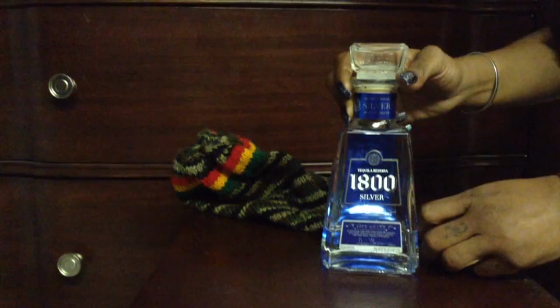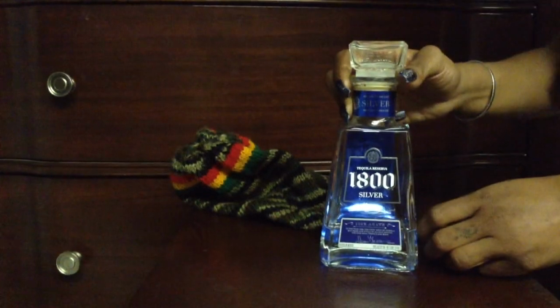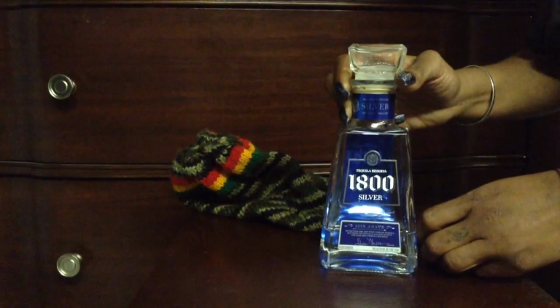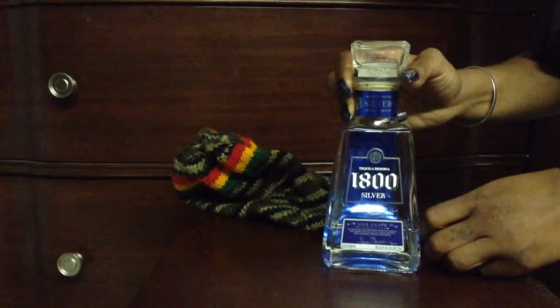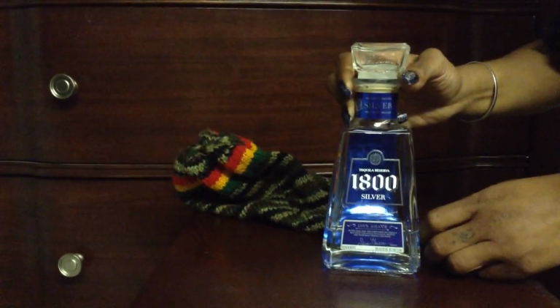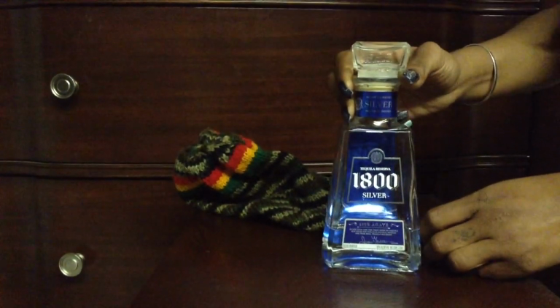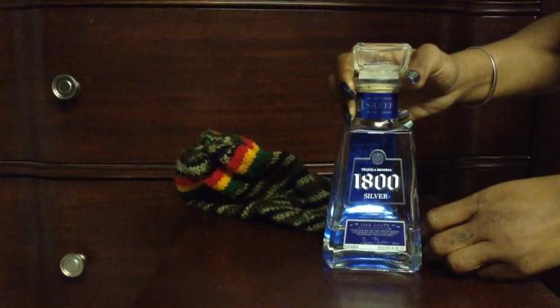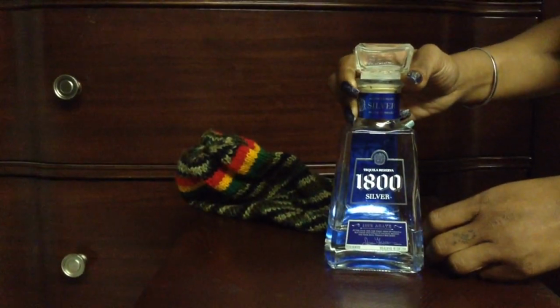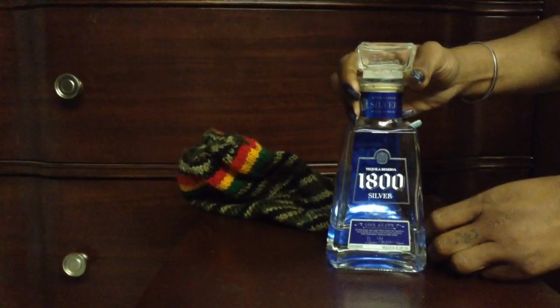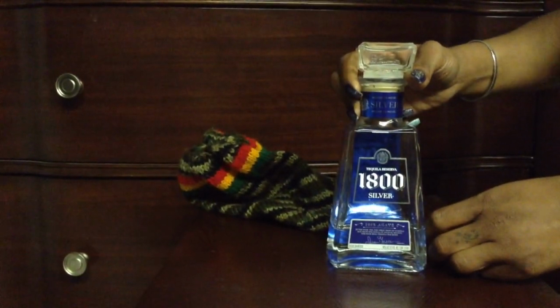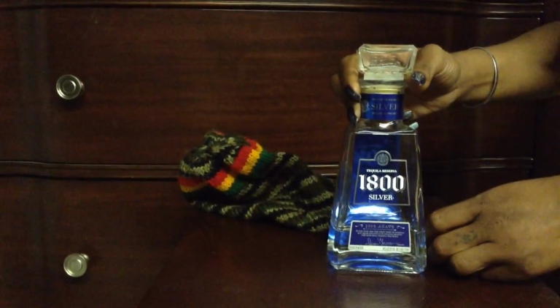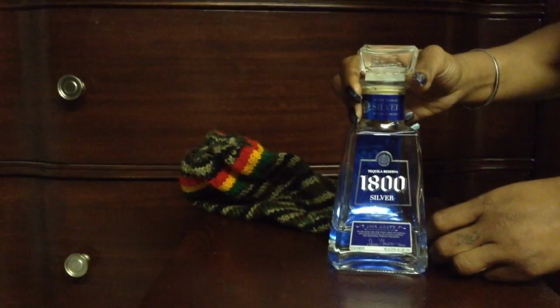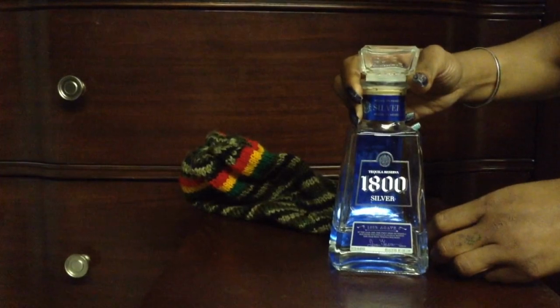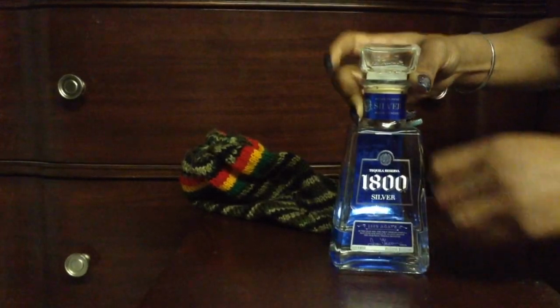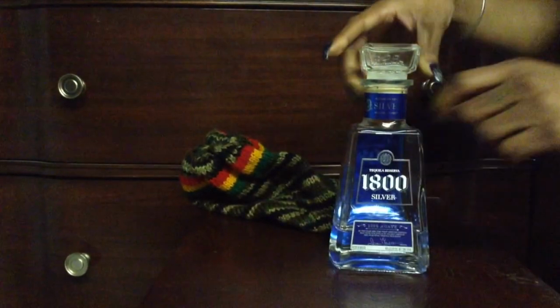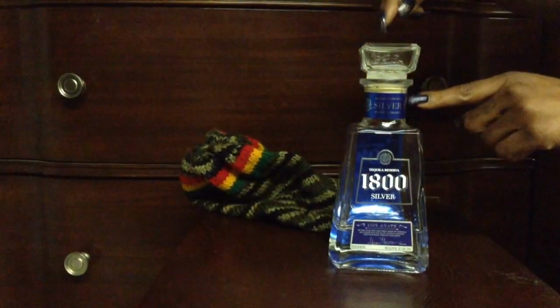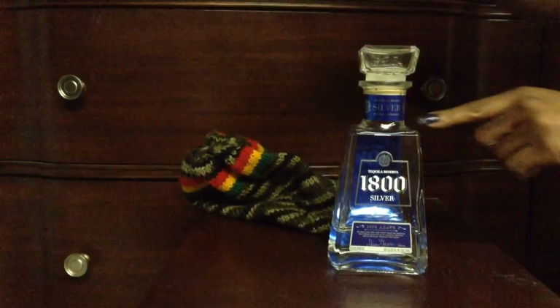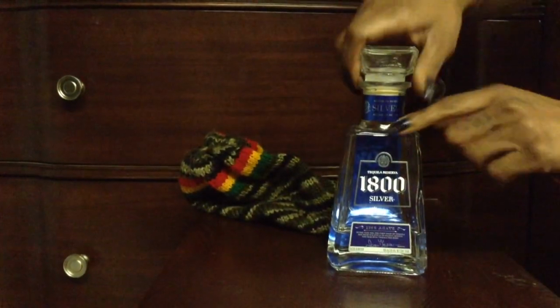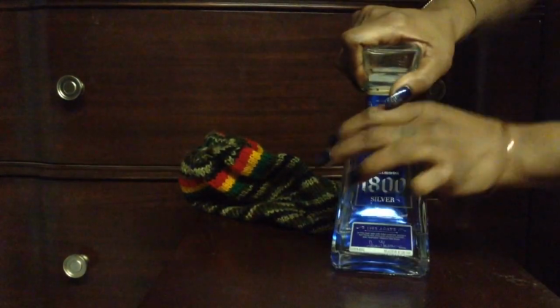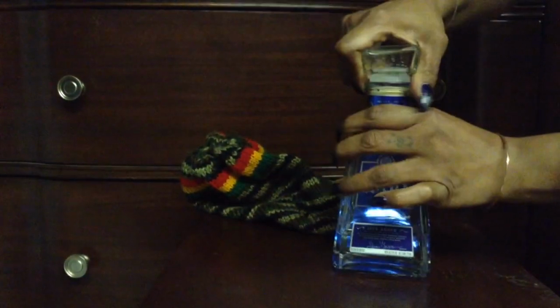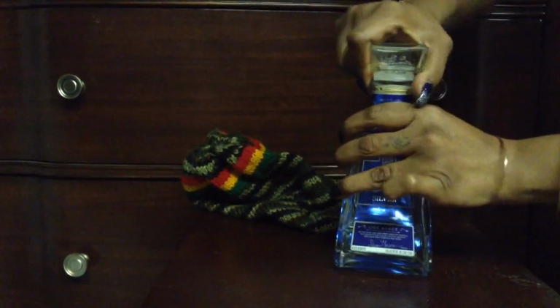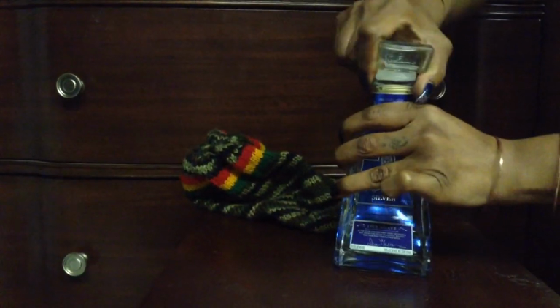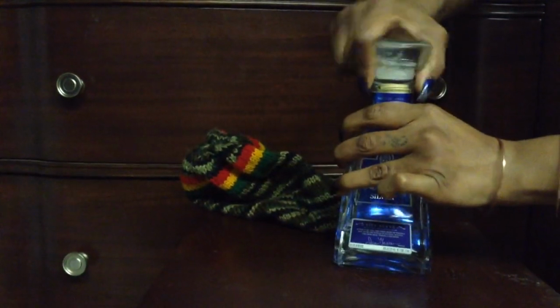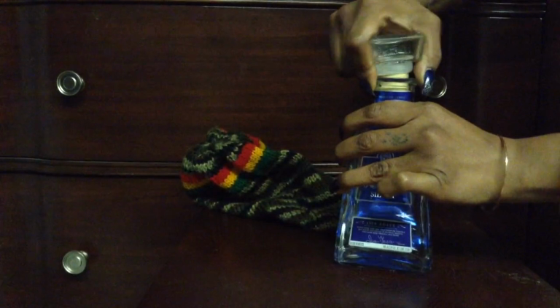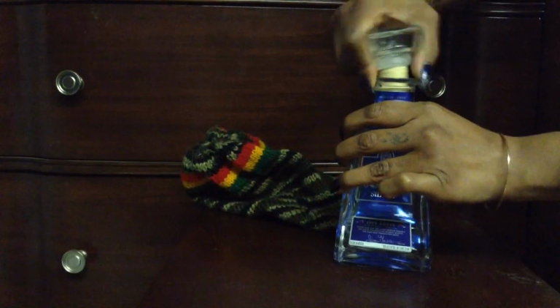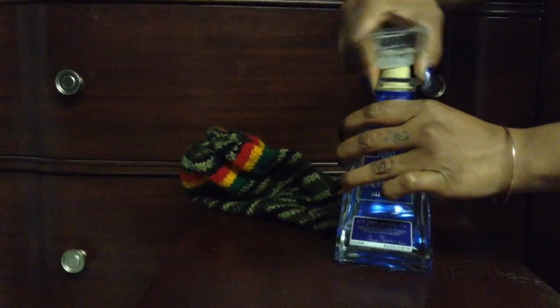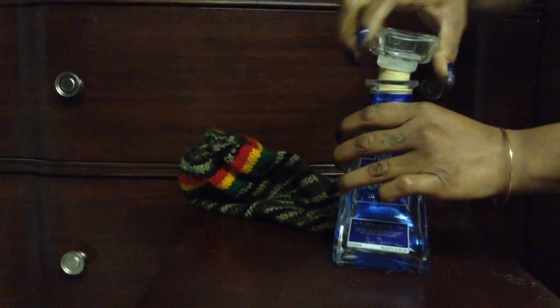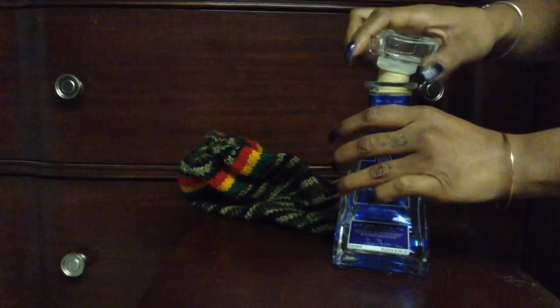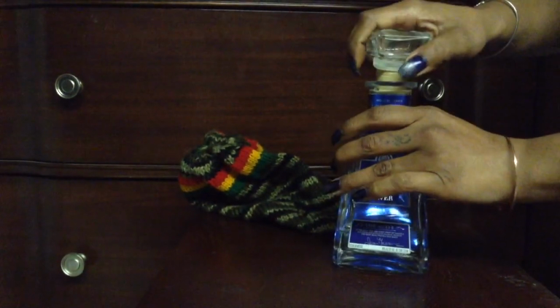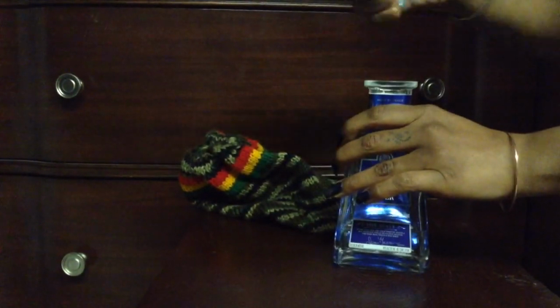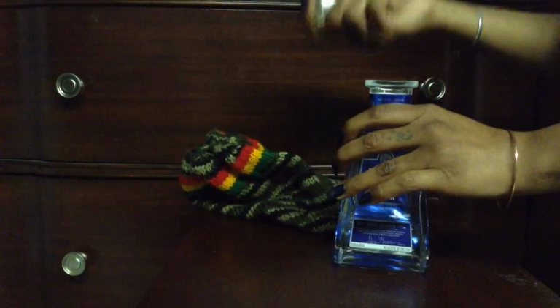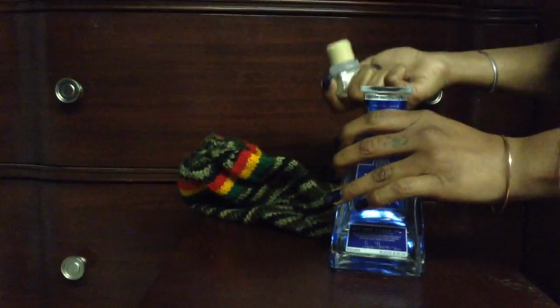How to properly open an 1800 tequila bottle. Start by removing the top, wiggling it back and forth like a cork until it opens.